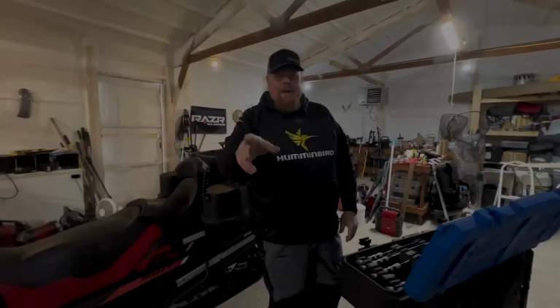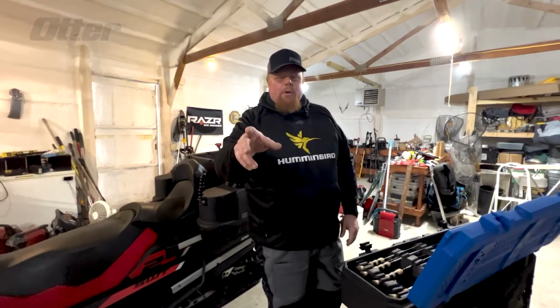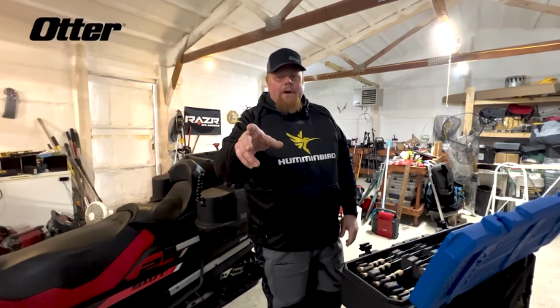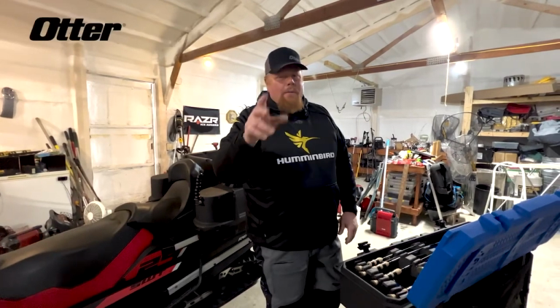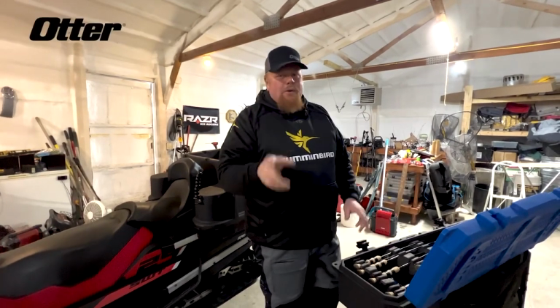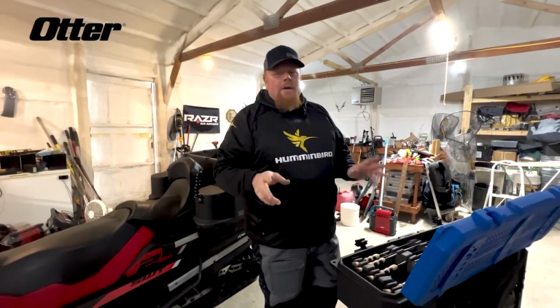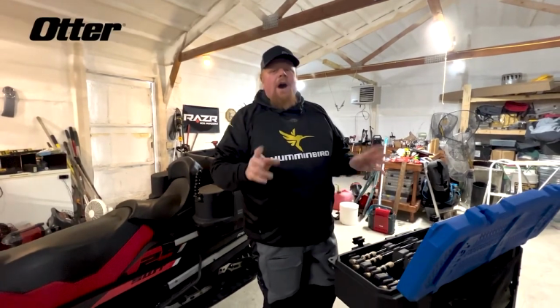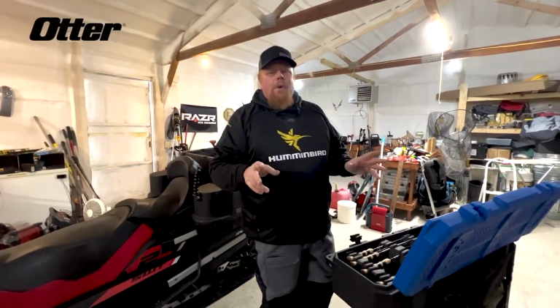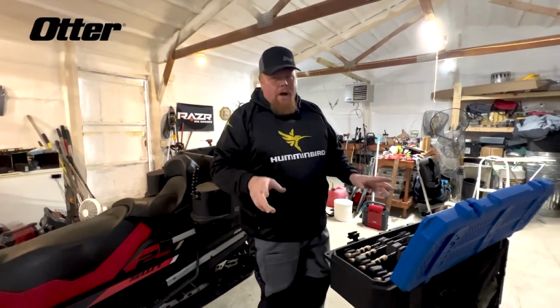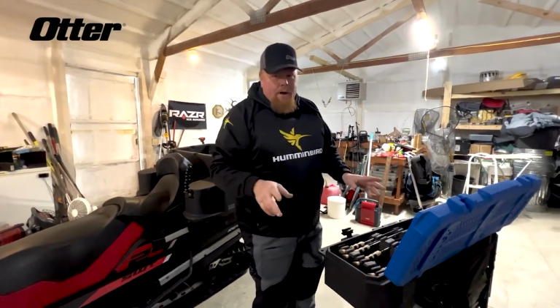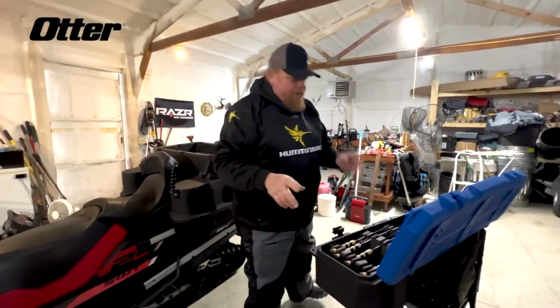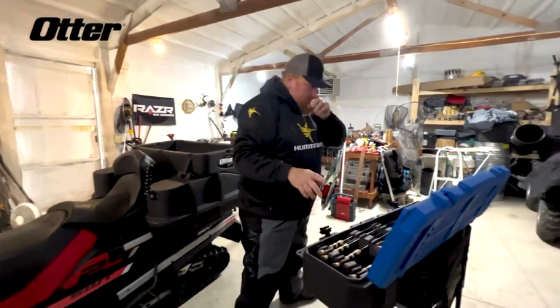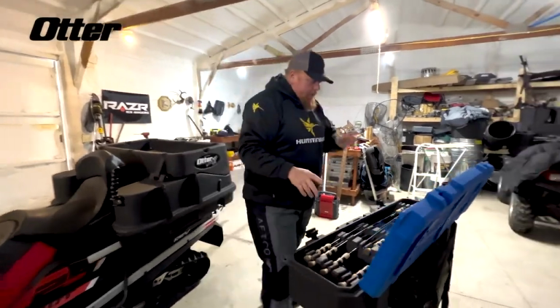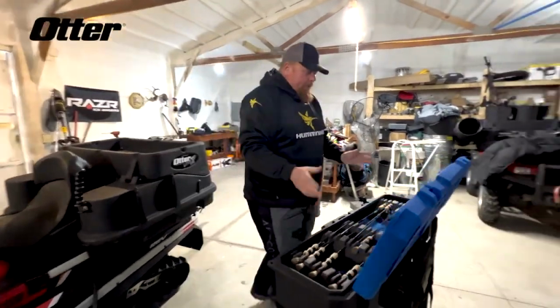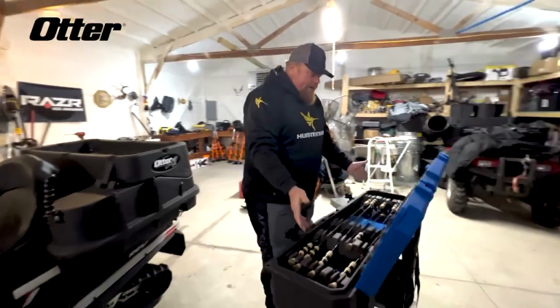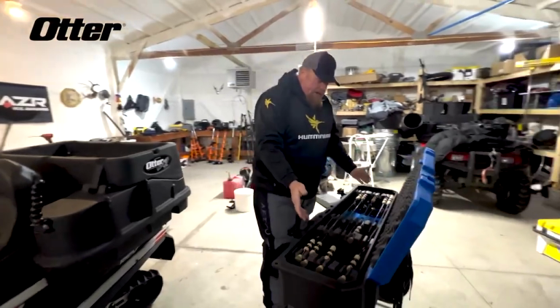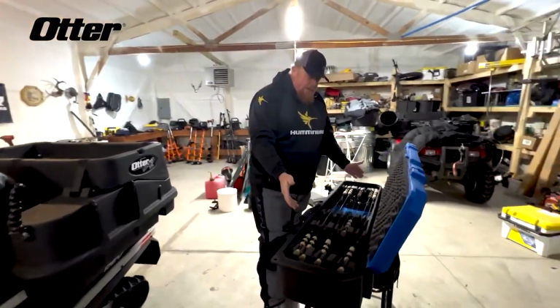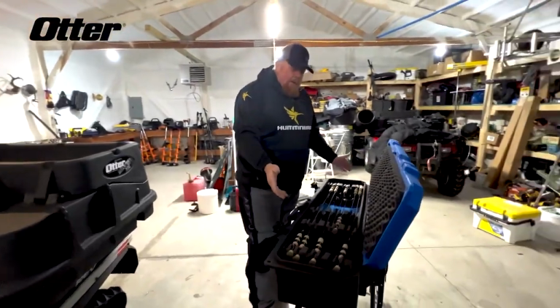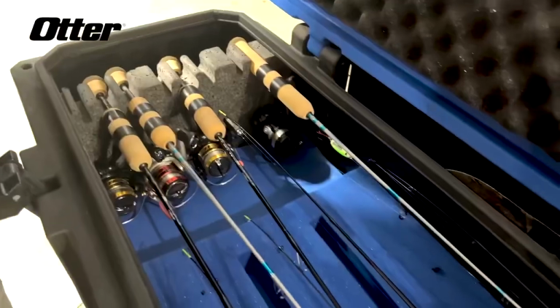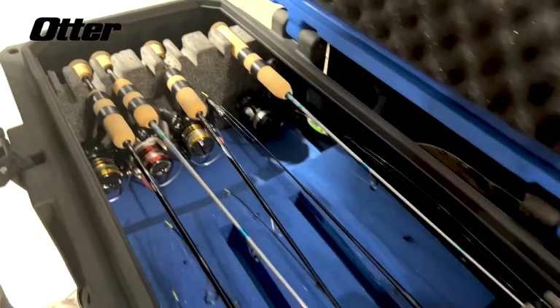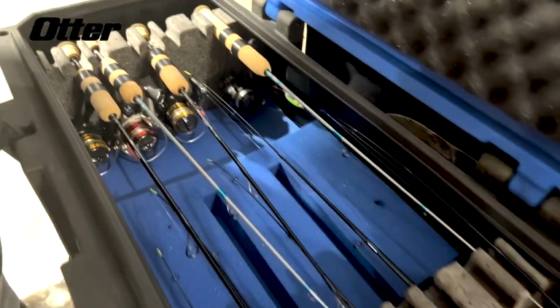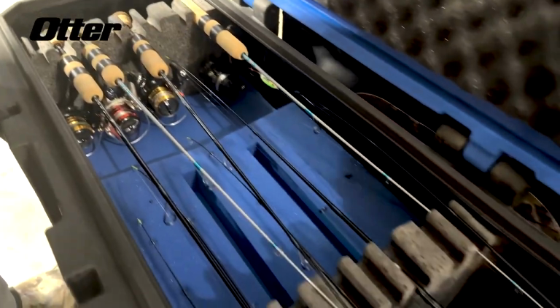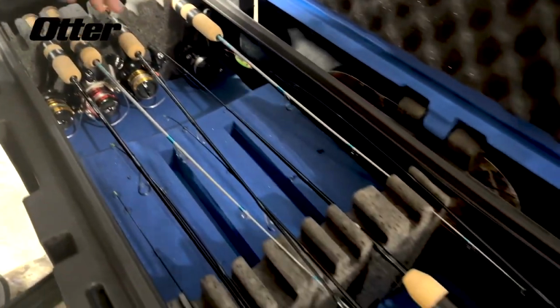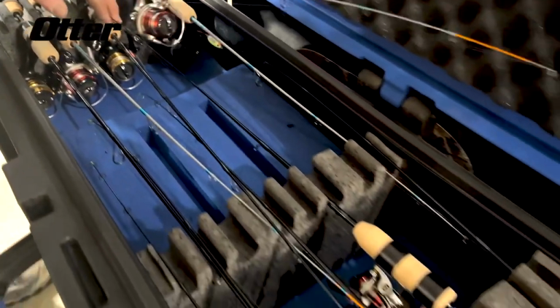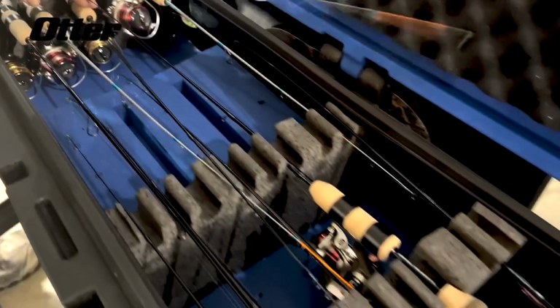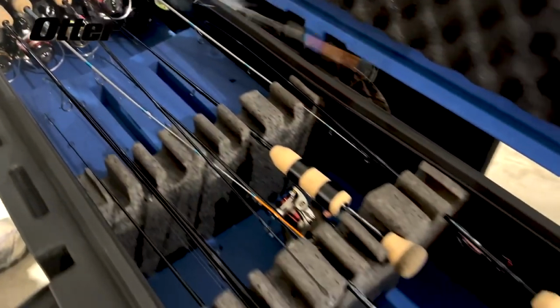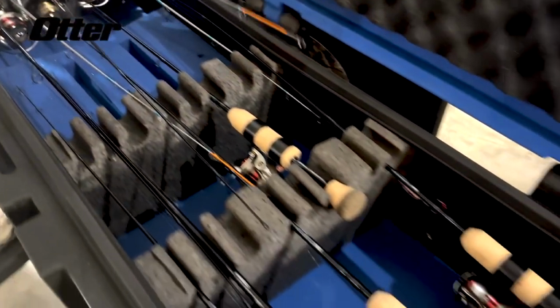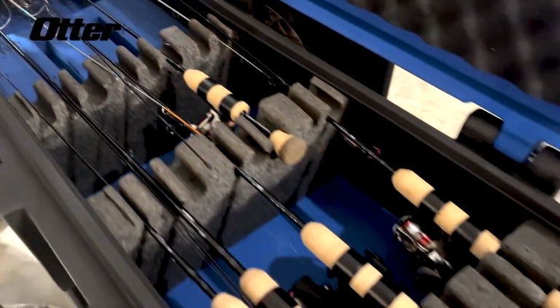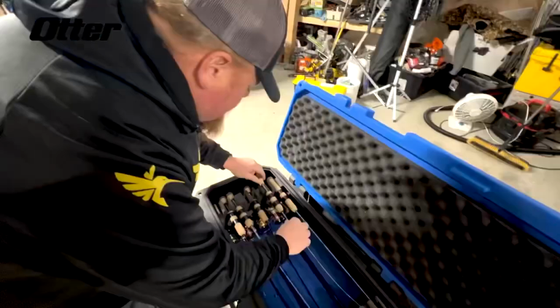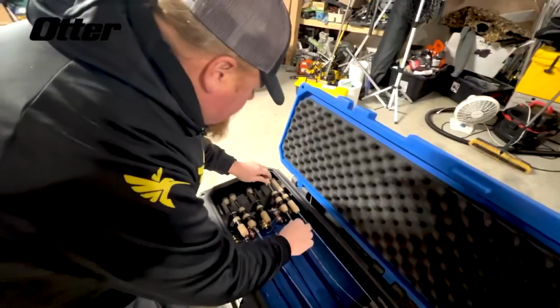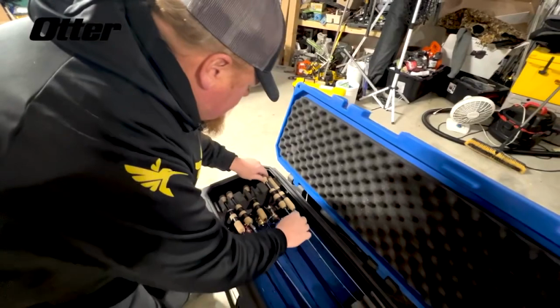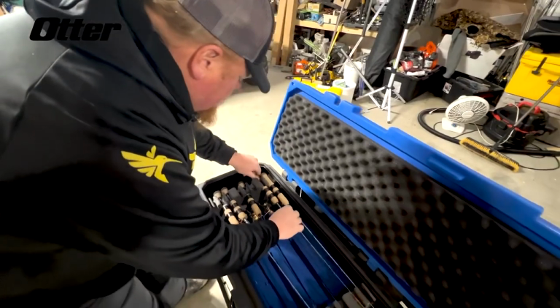Hey, Bro here. I want to show you the Otter Rod Box. This is a work of art. It keeps my customized sanctuary rods safe.